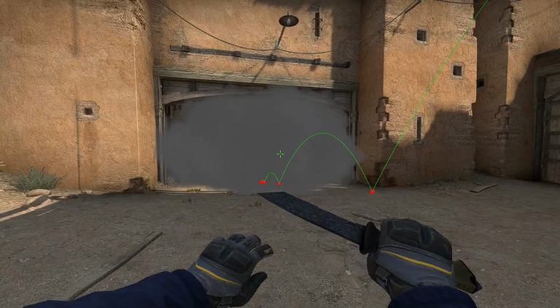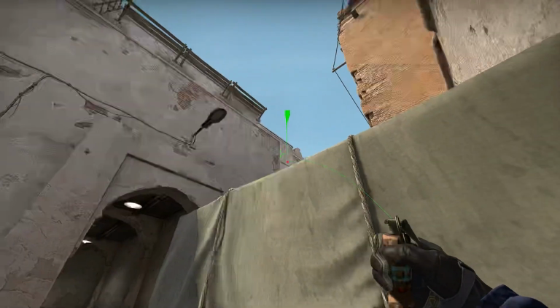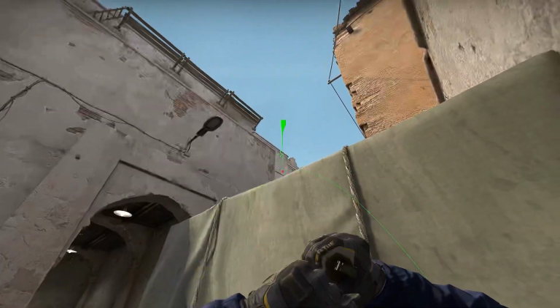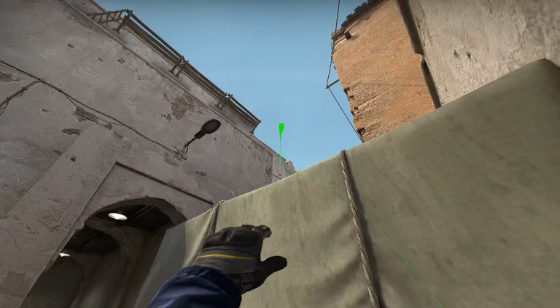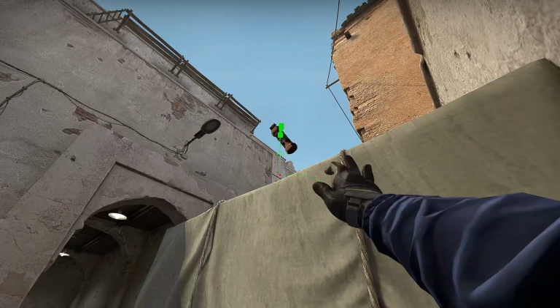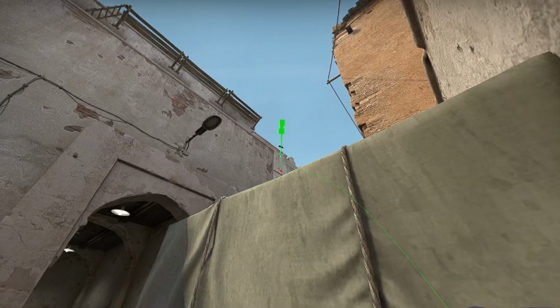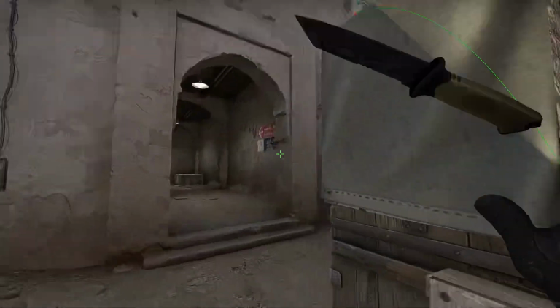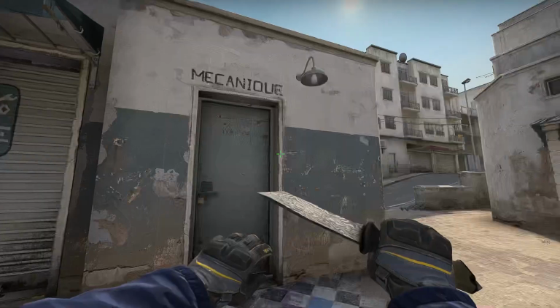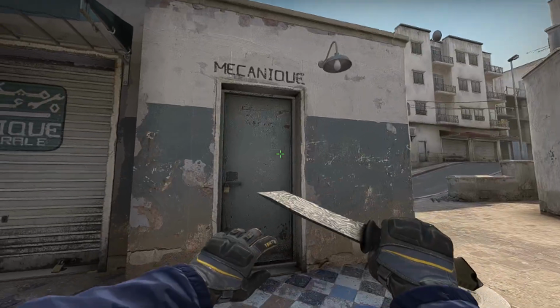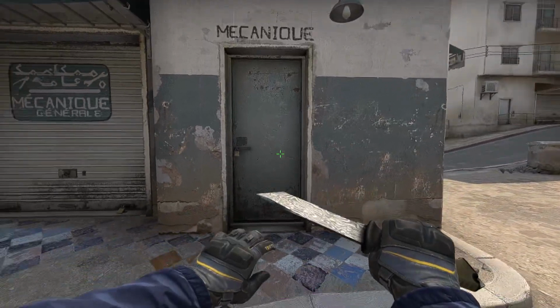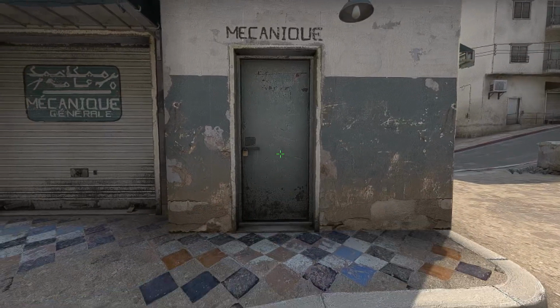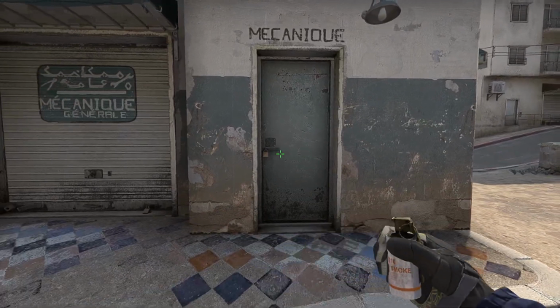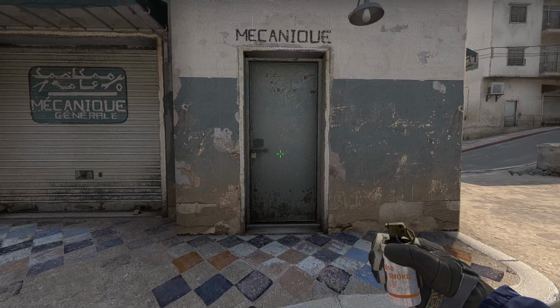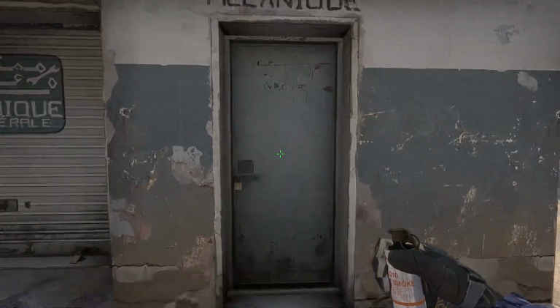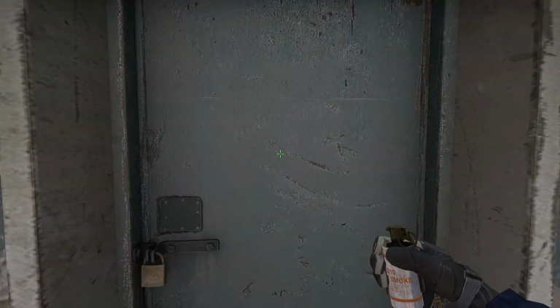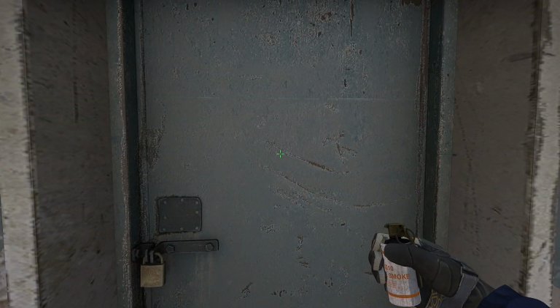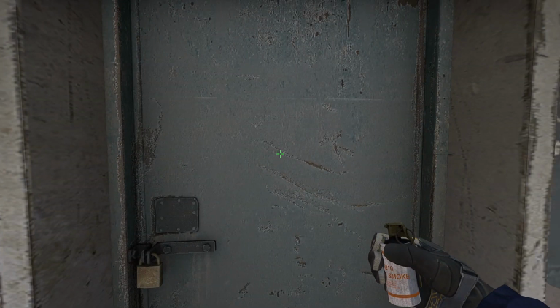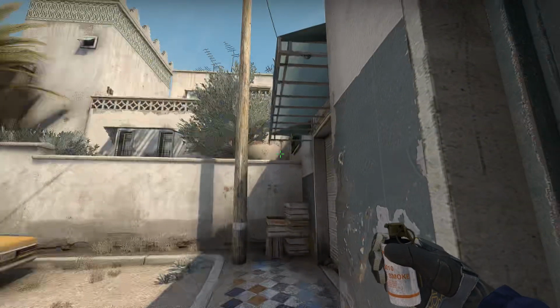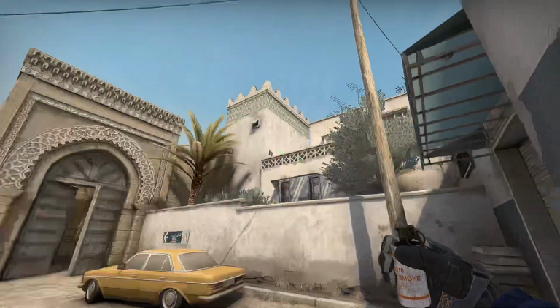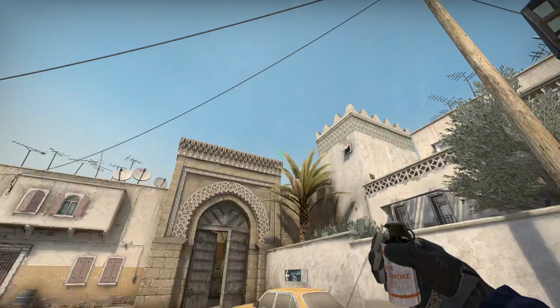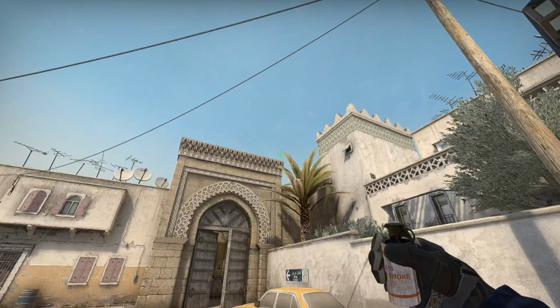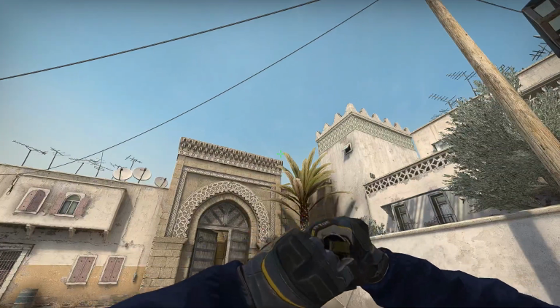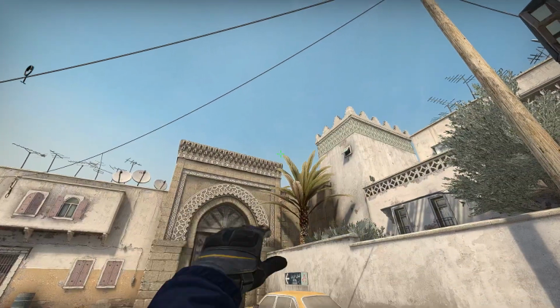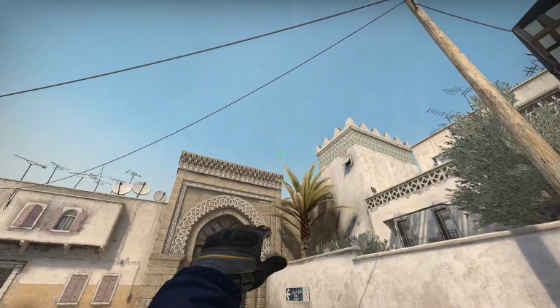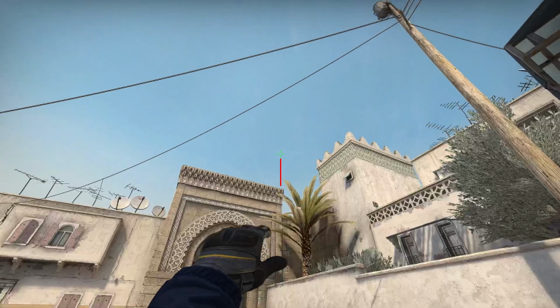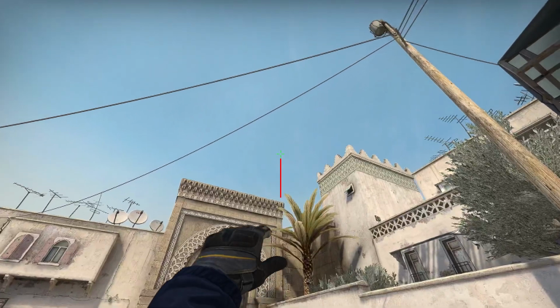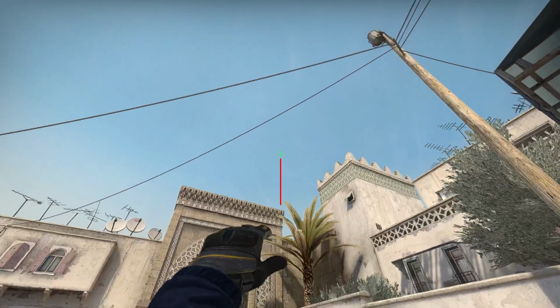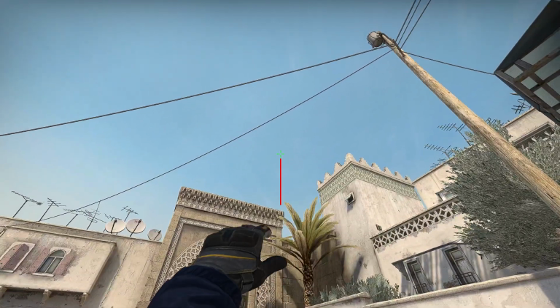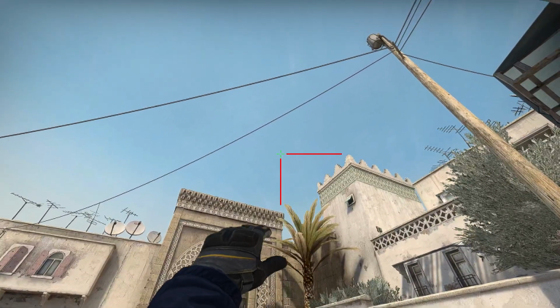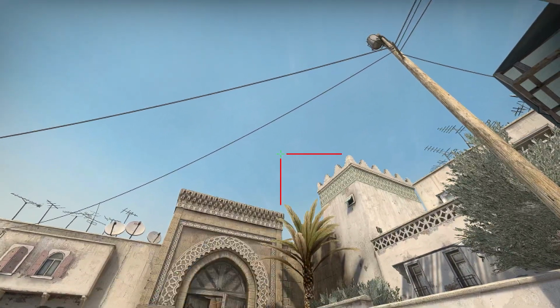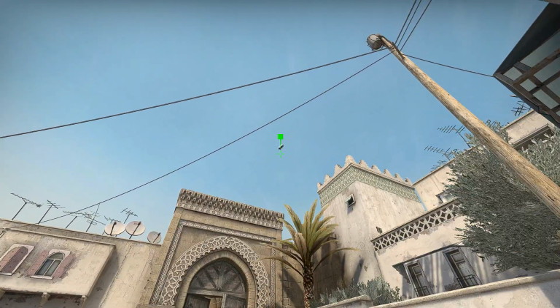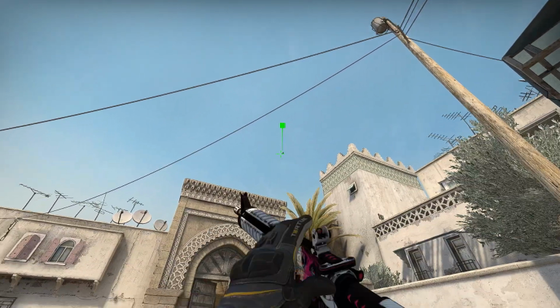To smoke Xbox from T-spawn — this smoke also pairs really well with the tower smoke for the corner on A long. Stand in the middle of this door, keep your crosshair in line with the corner of this building, and then throw when your crosshair is in line with the top of this tower.